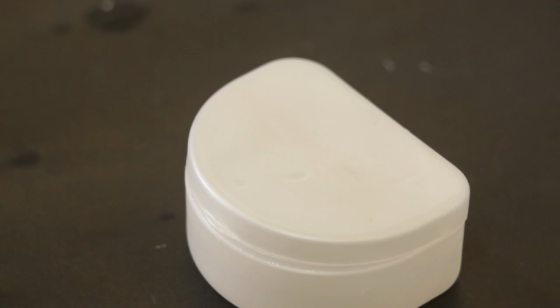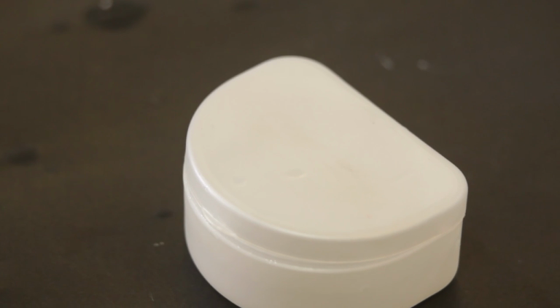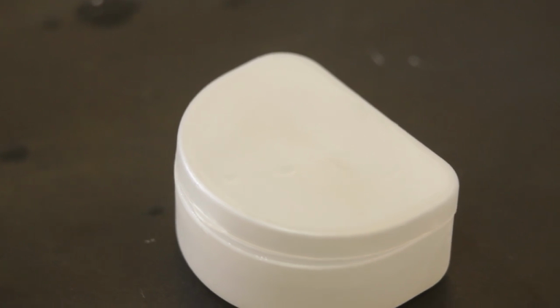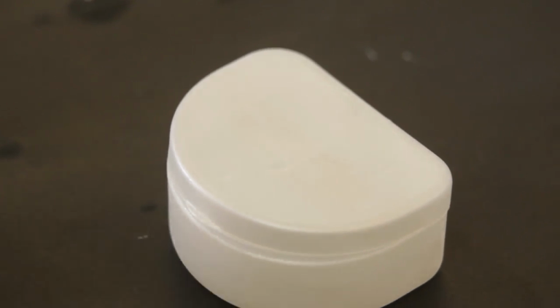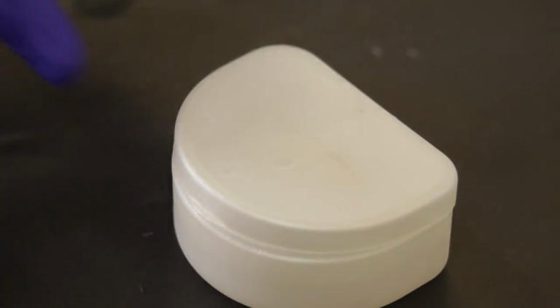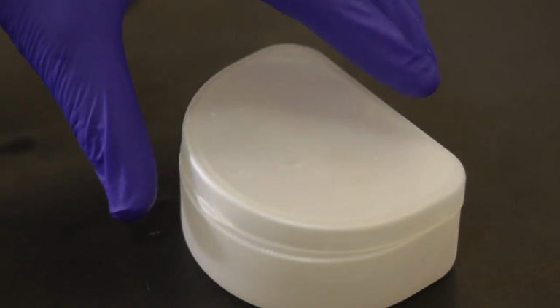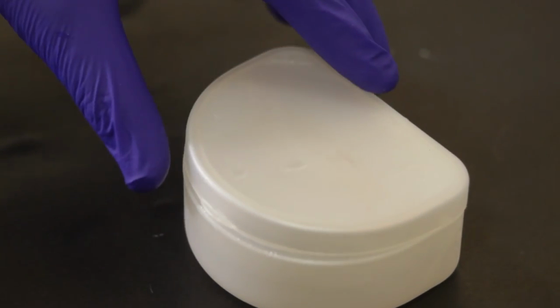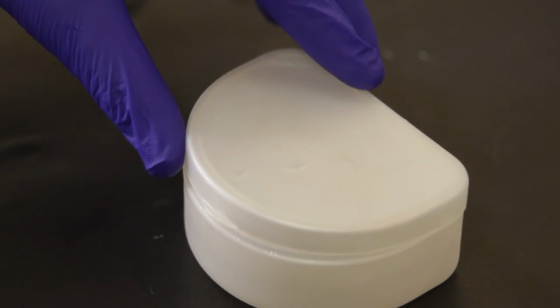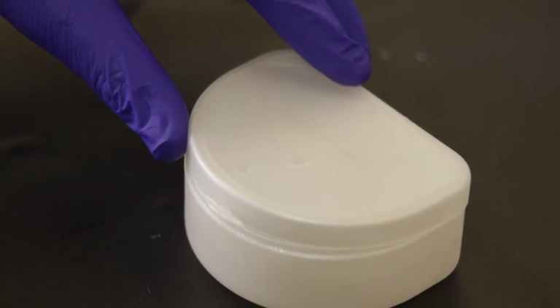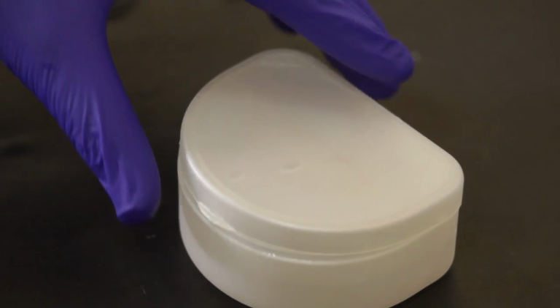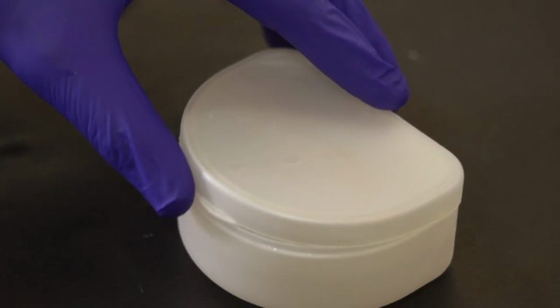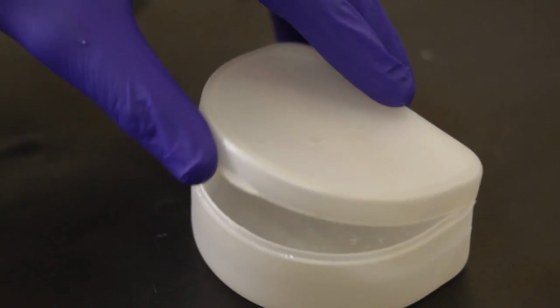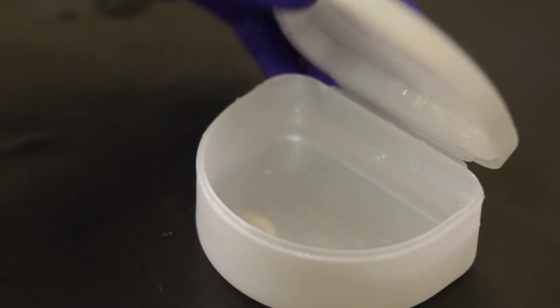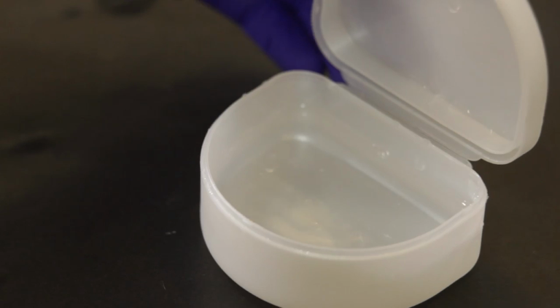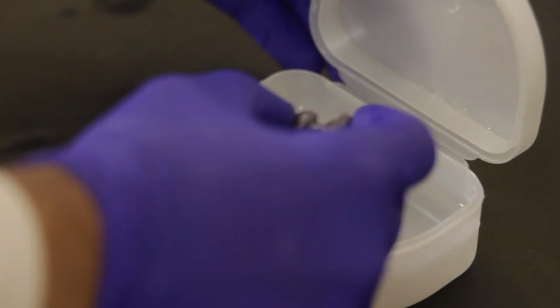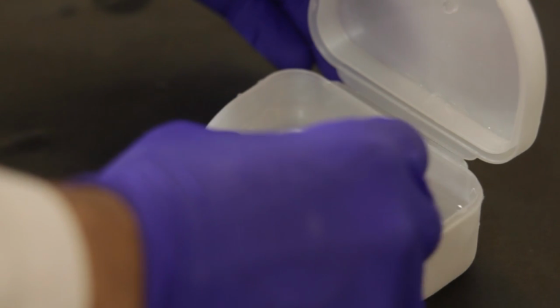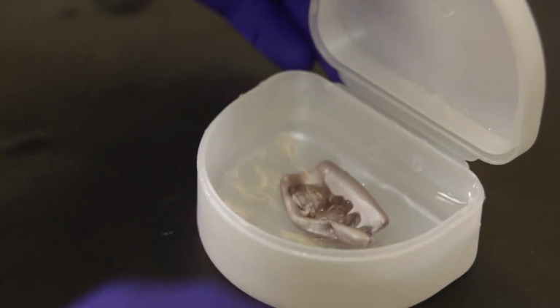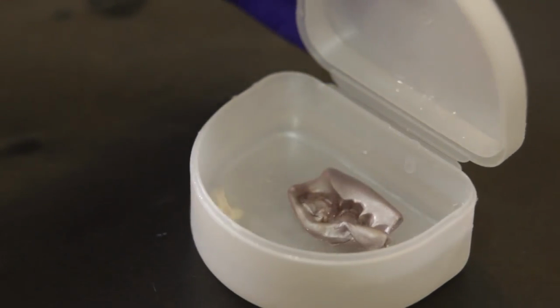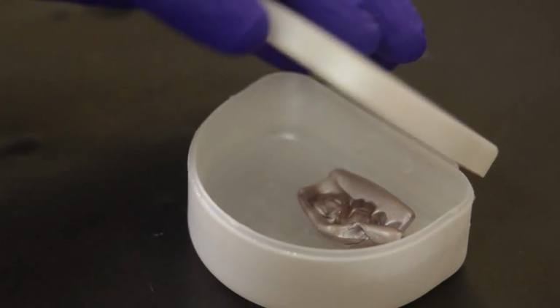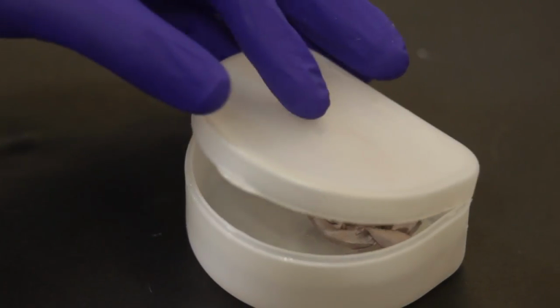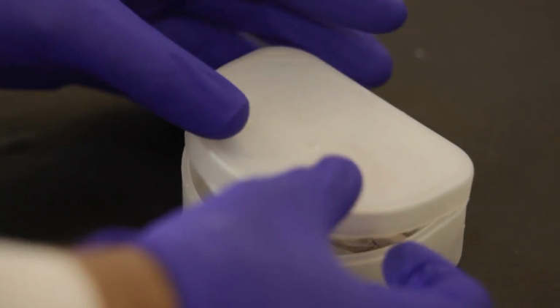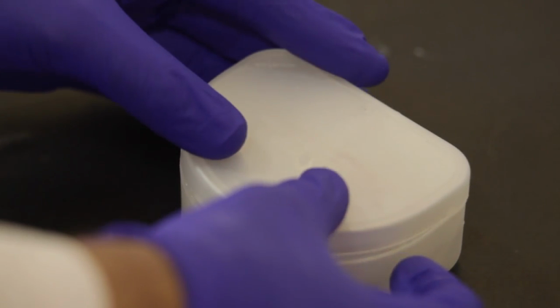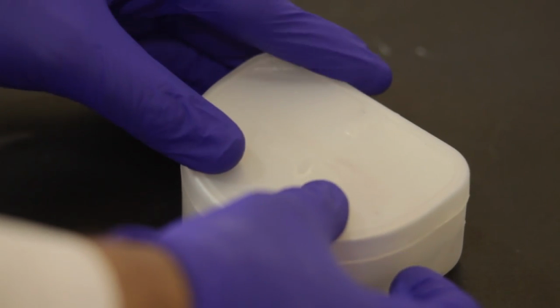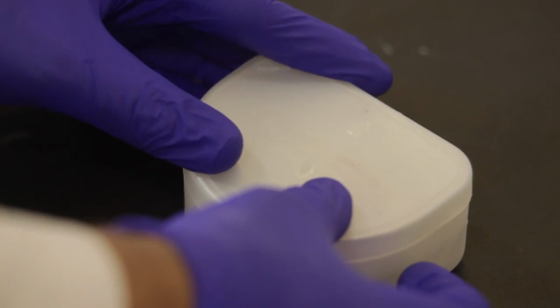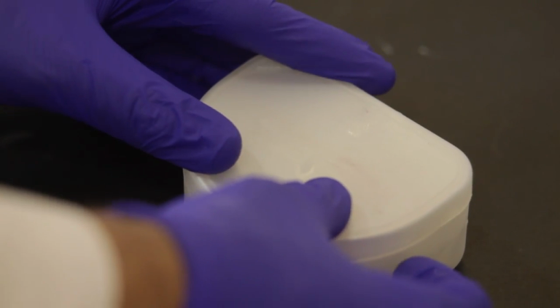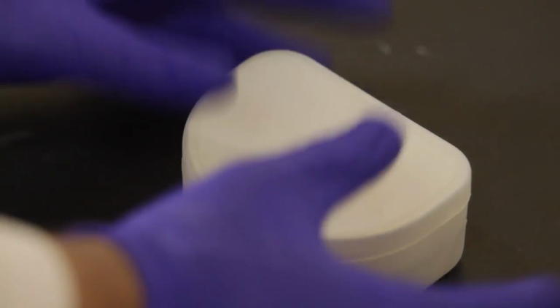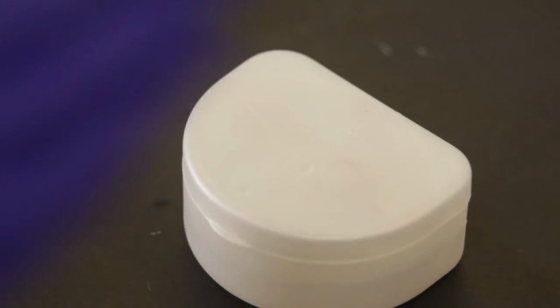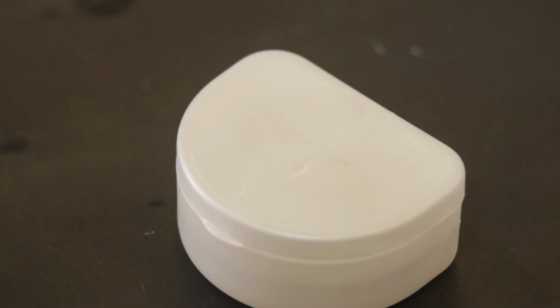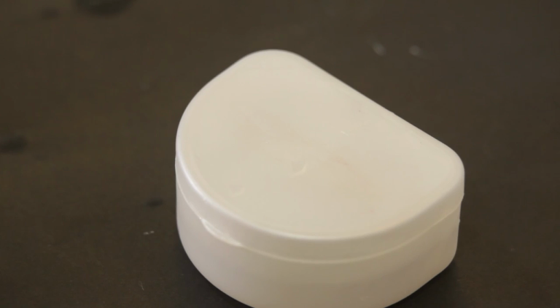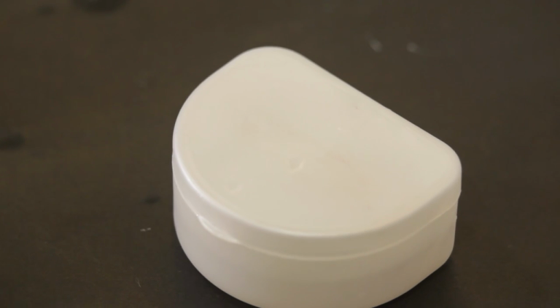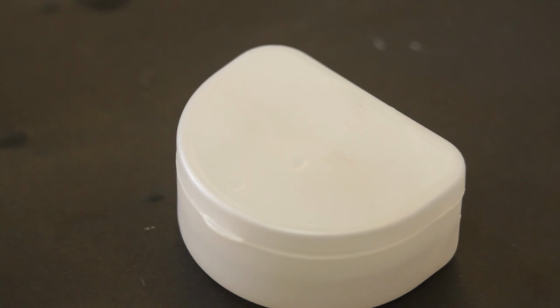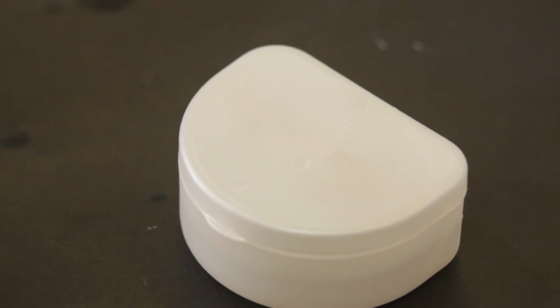The next important thing is to transport this alu wax bite in the right way. I suggest that these bites be transported in a box filled with chilled water. This will help the bite to remain viable until the time it reaches the lab.